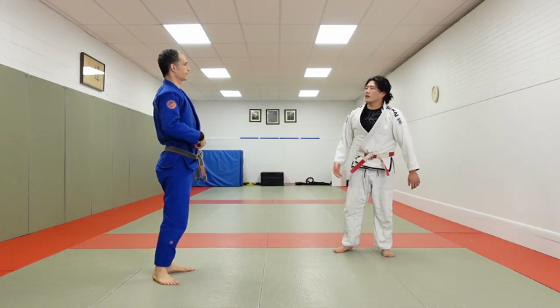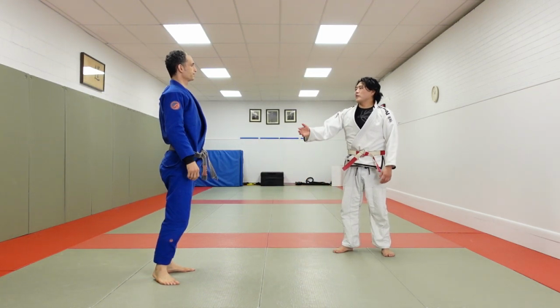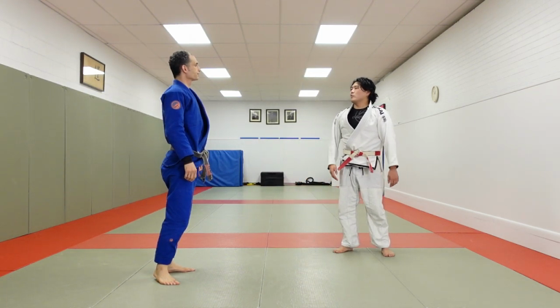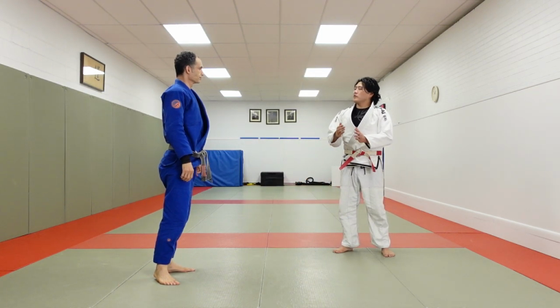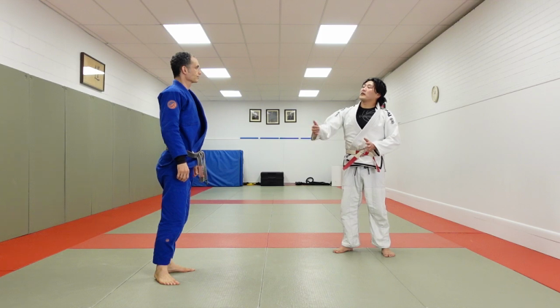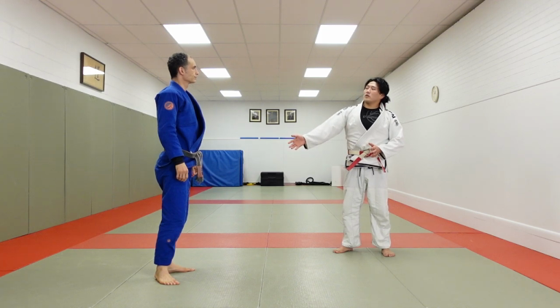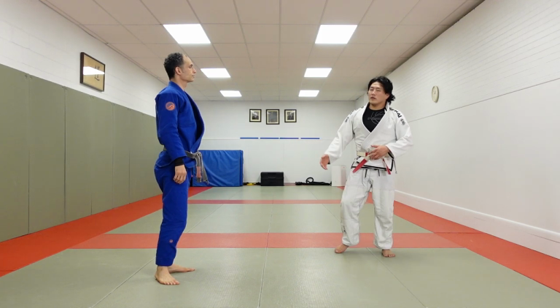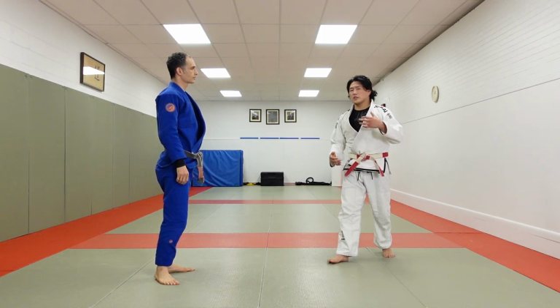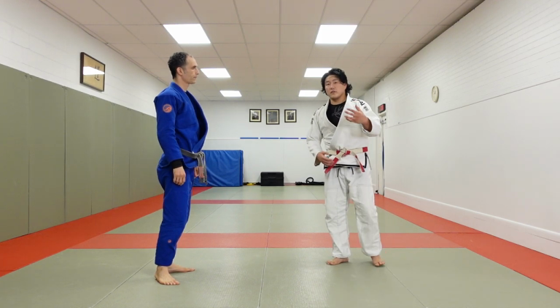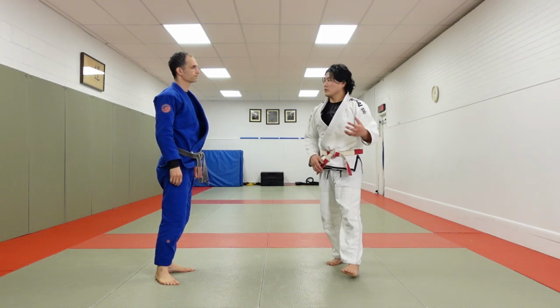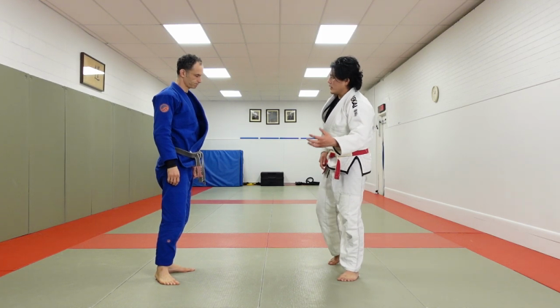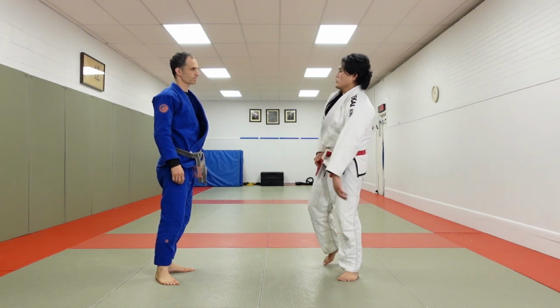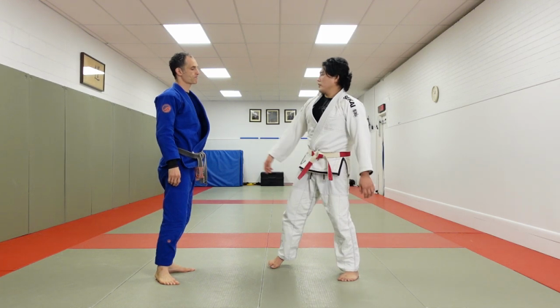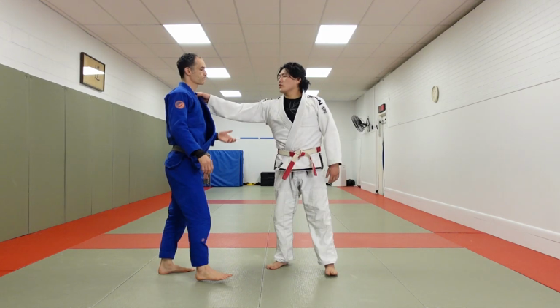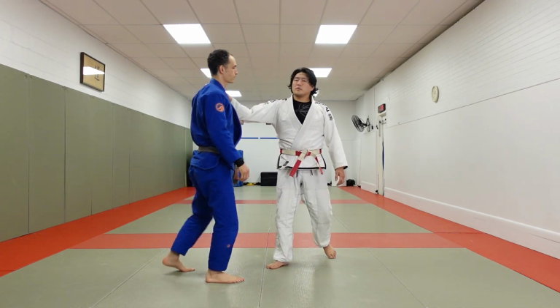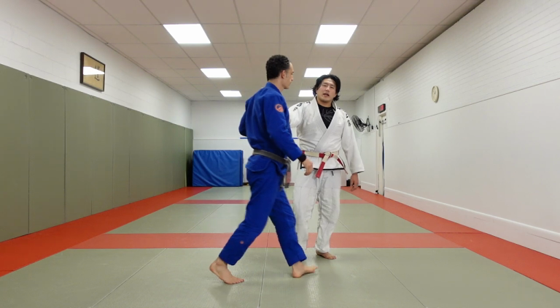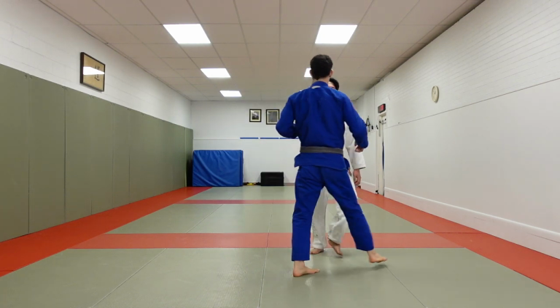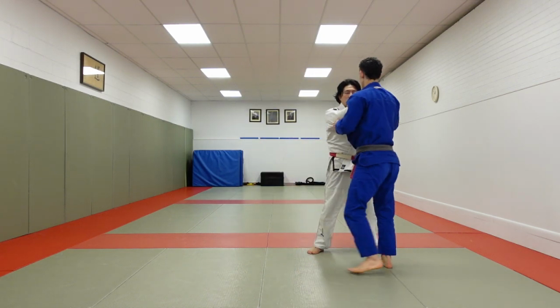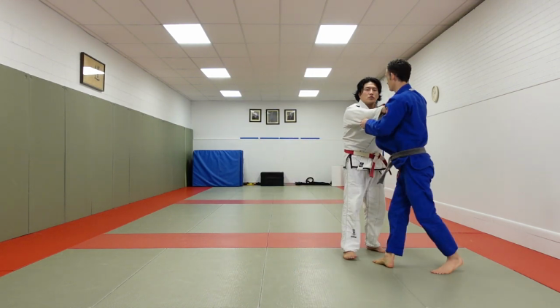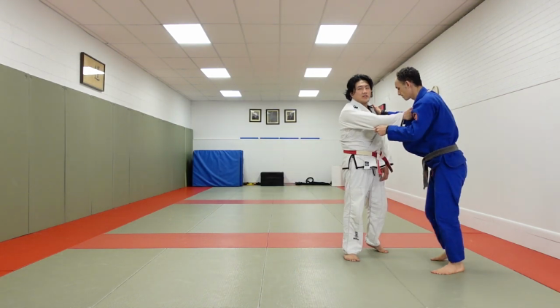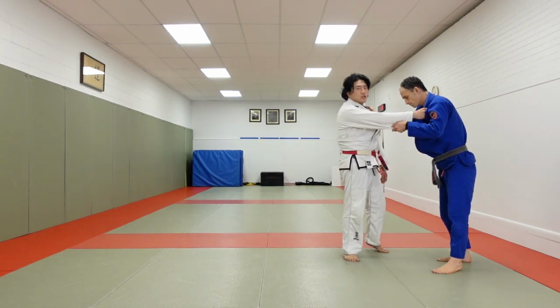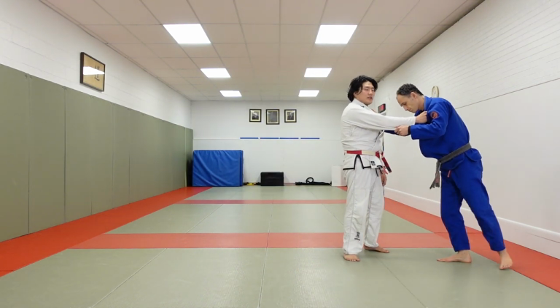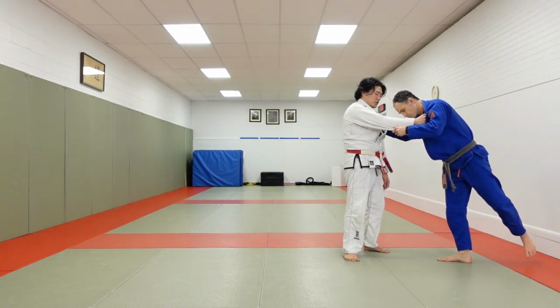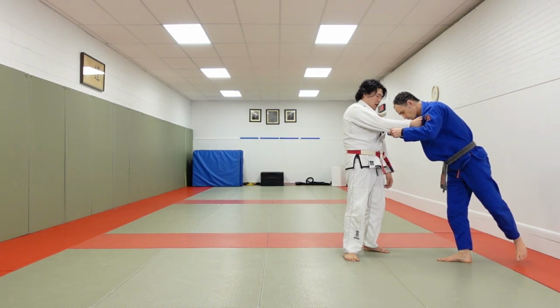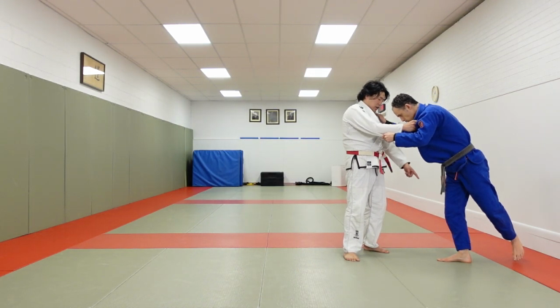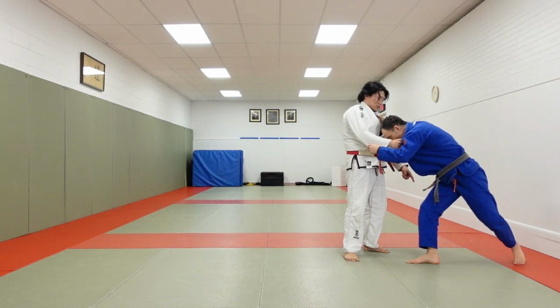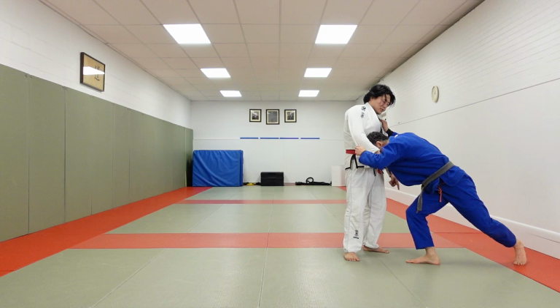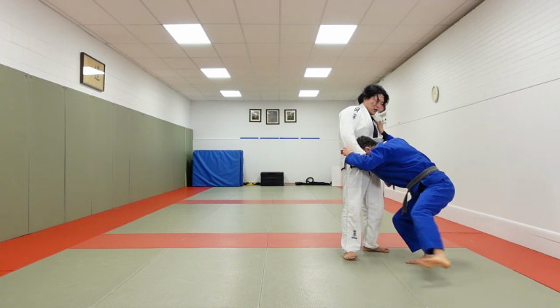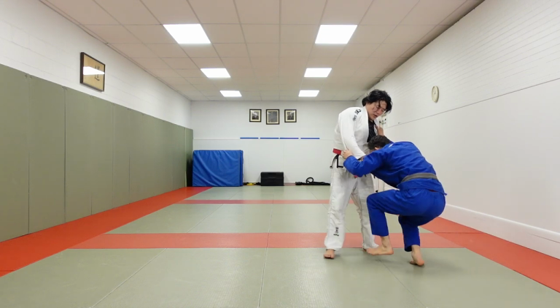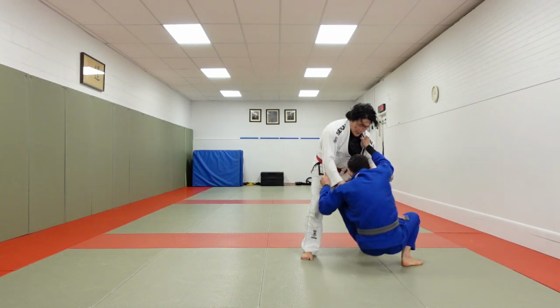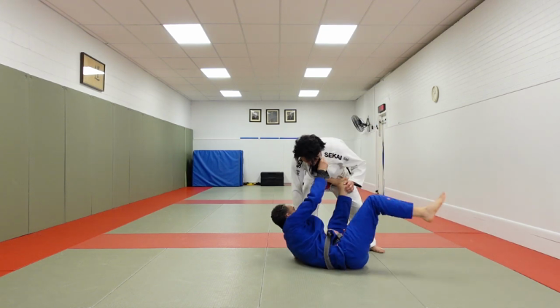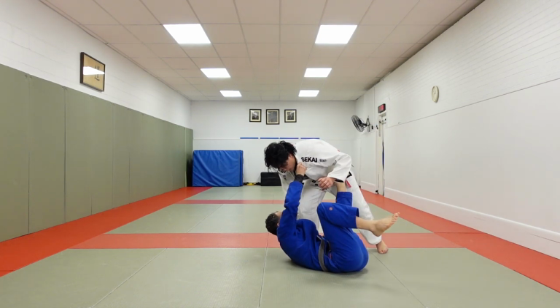Kind of like when you're defending the armbar — the different phases of the armbar have different types of defenses. So this is the tomenage defense I like to do. Brian's going to do a classic yoko tomenage situation where he steps and does a back step across and goes tomenage.